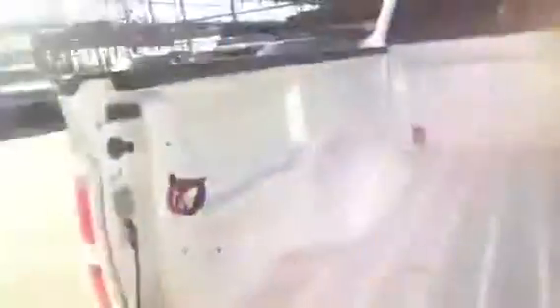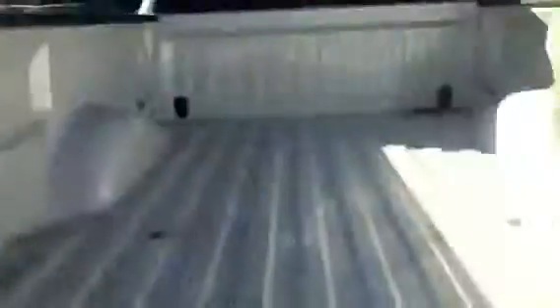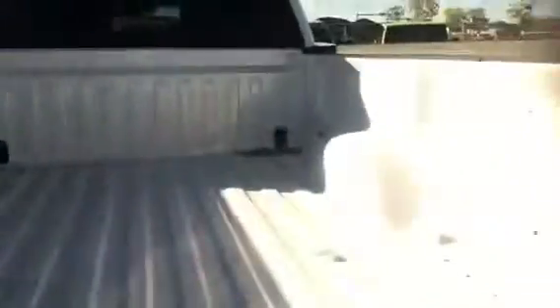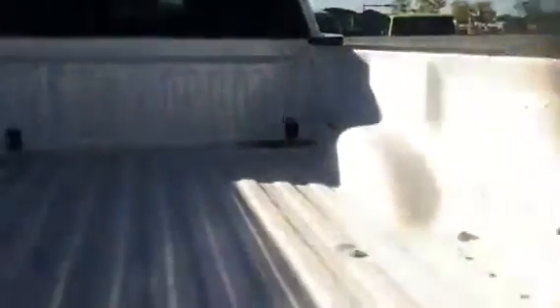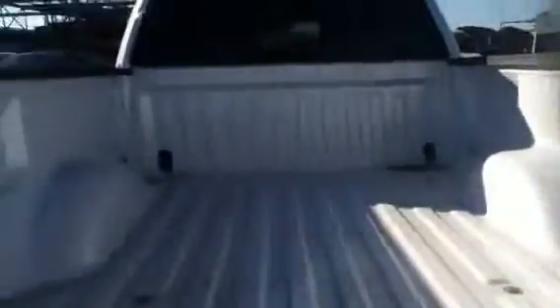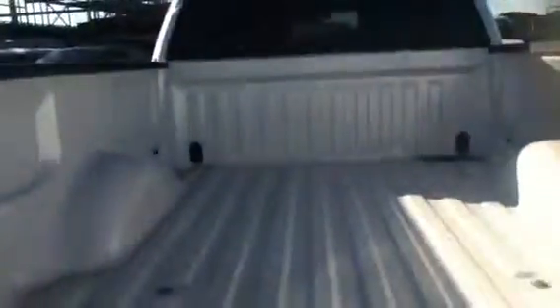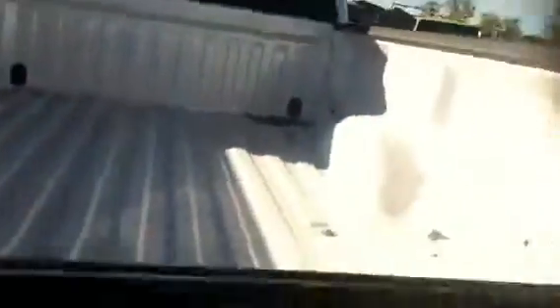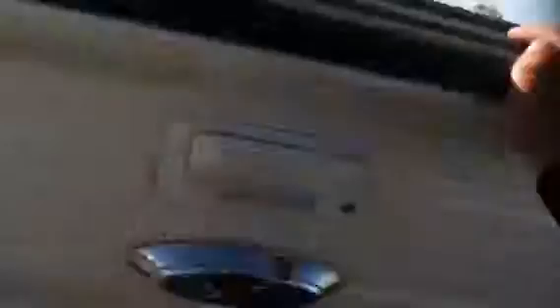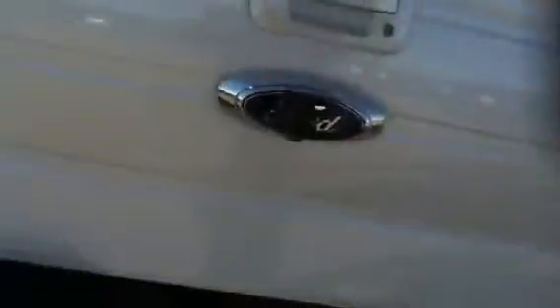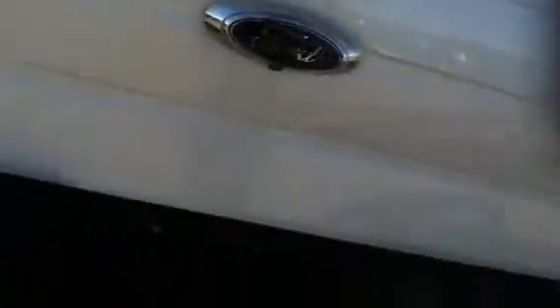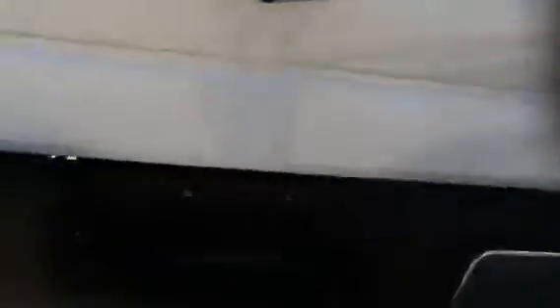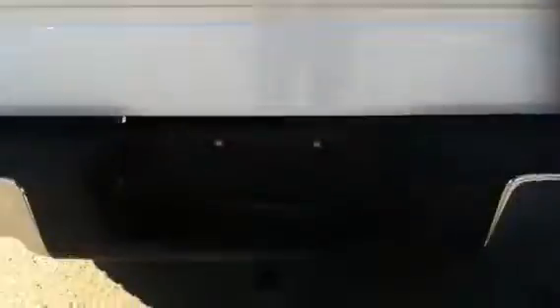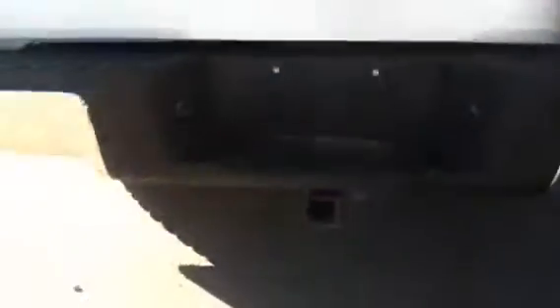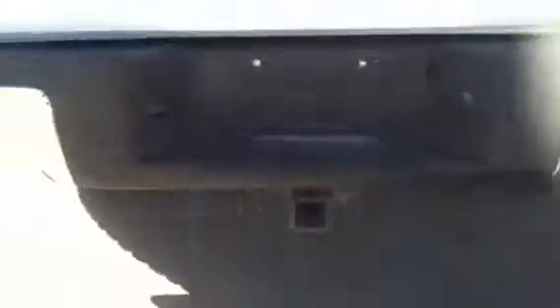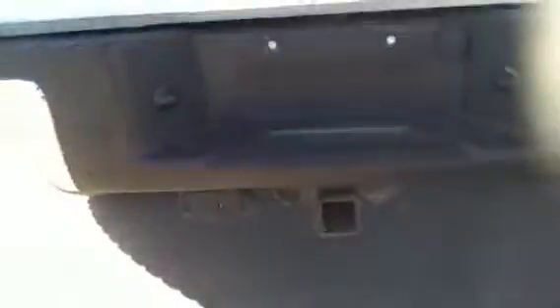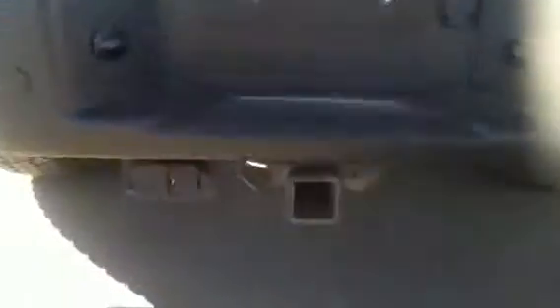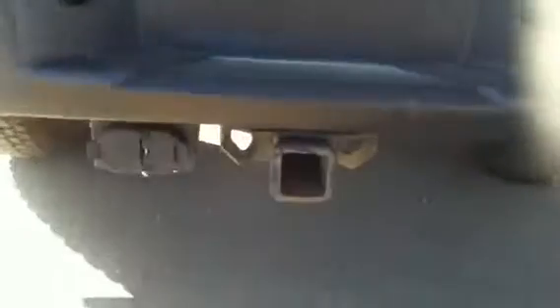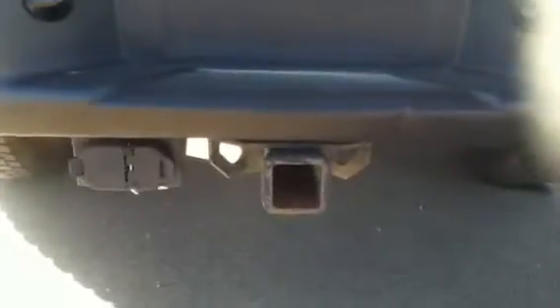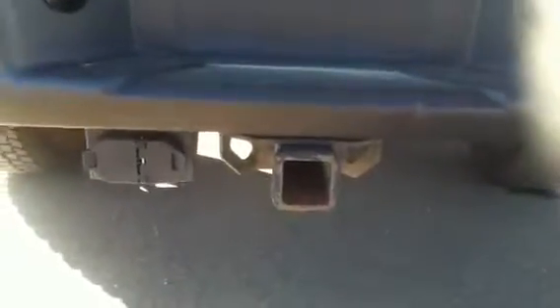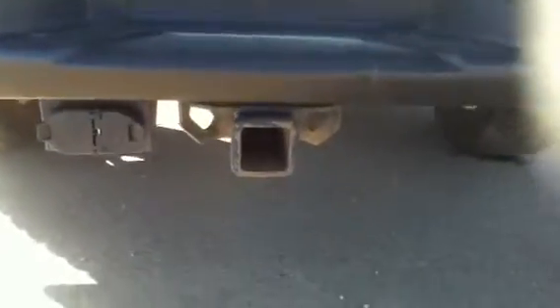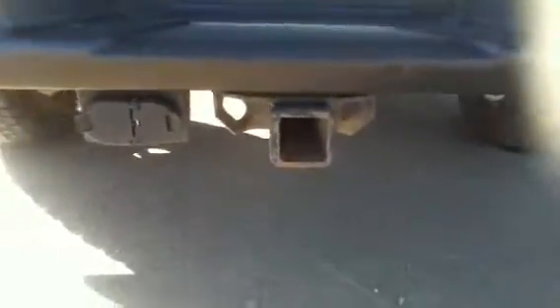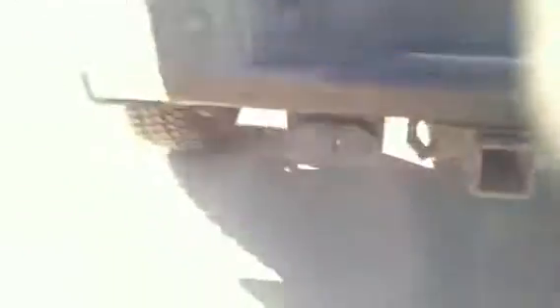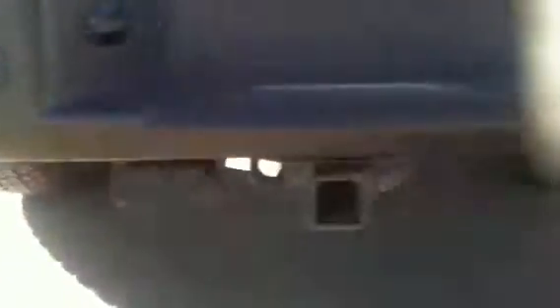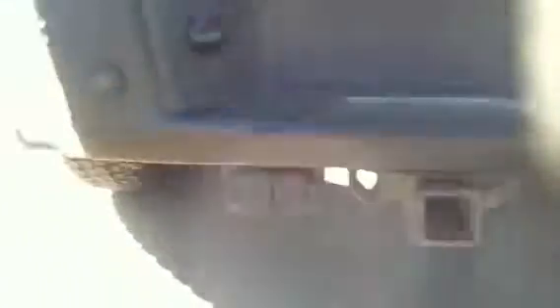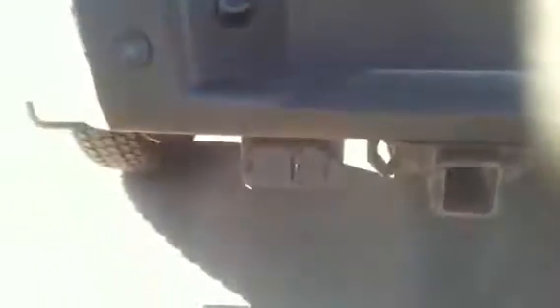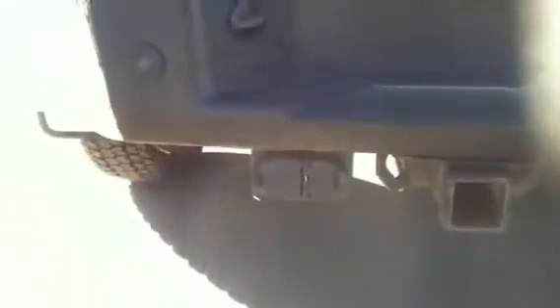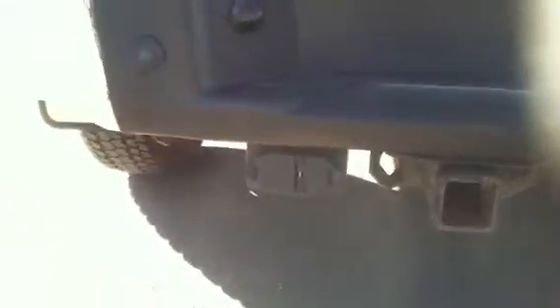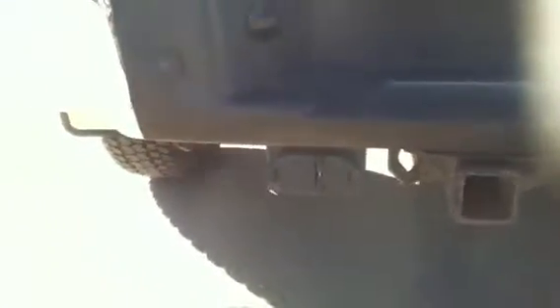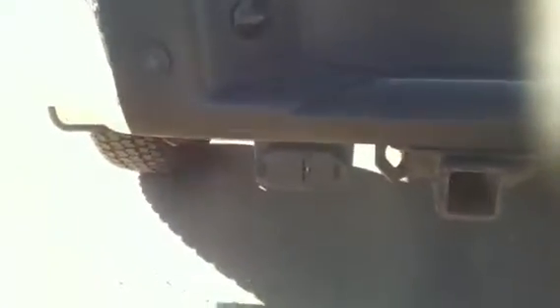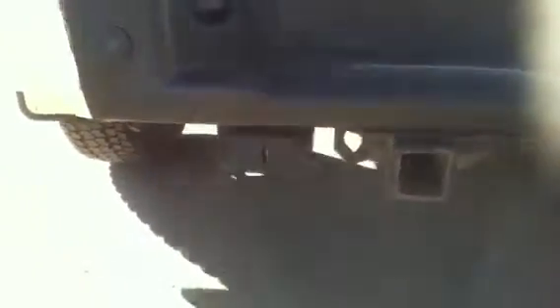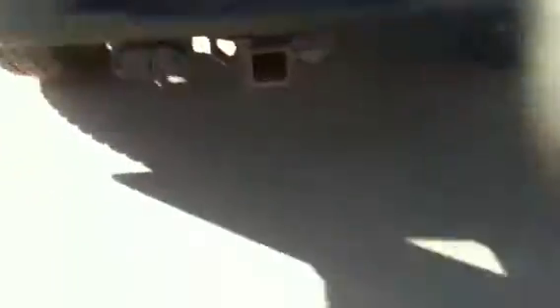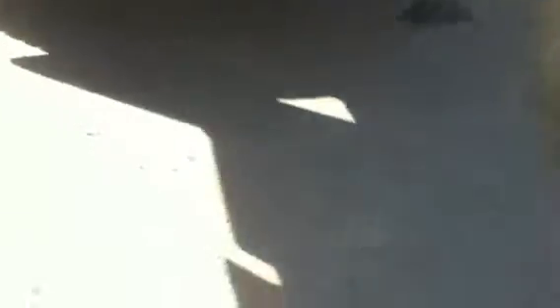Nice bed there for you. This is your trailer hitch assembly with four and seven pin support of course.